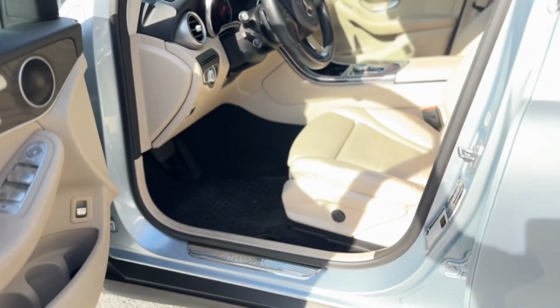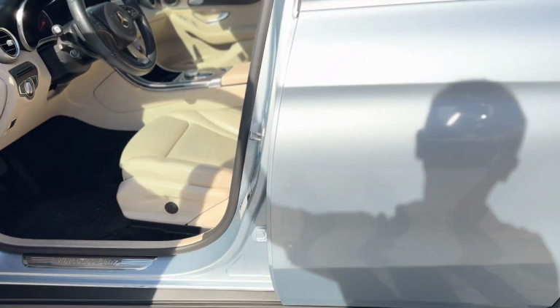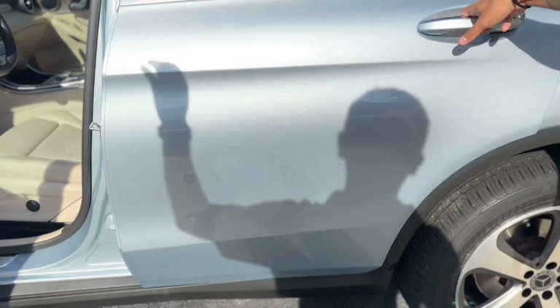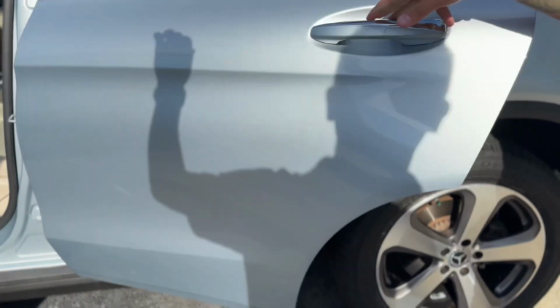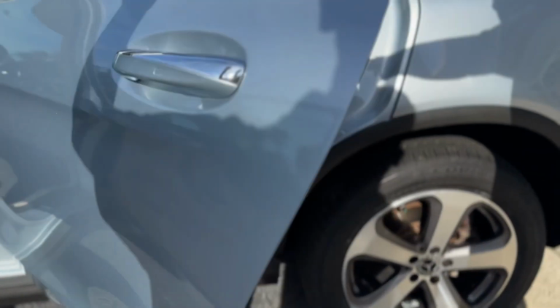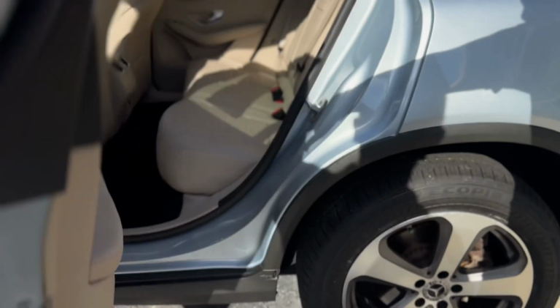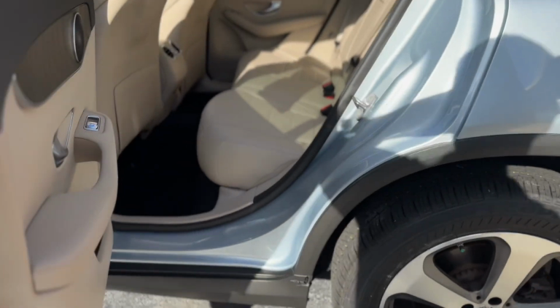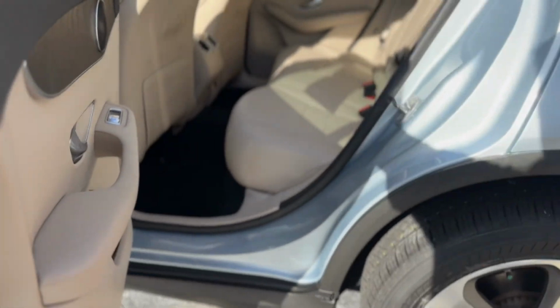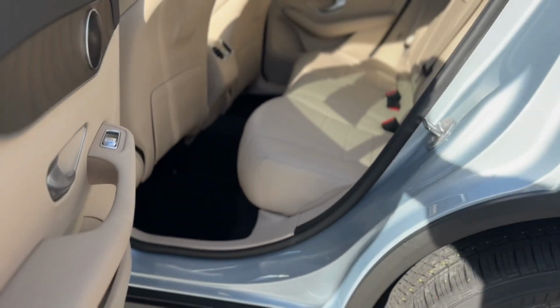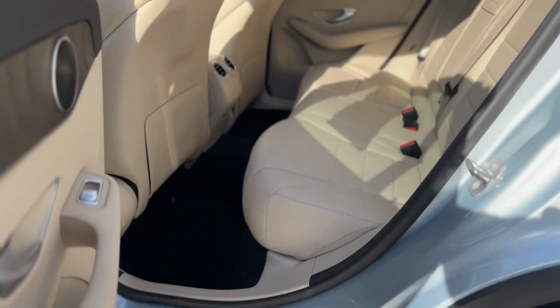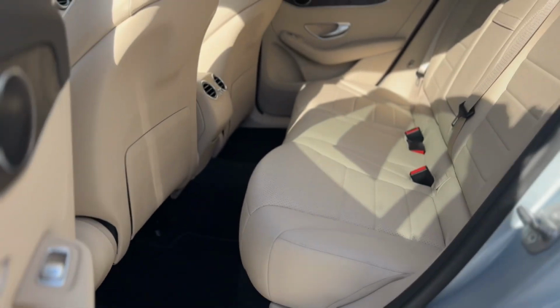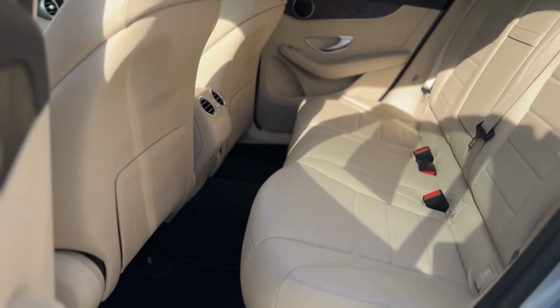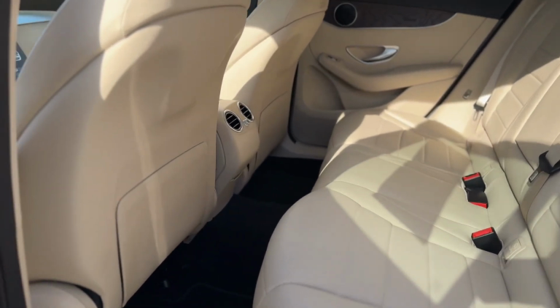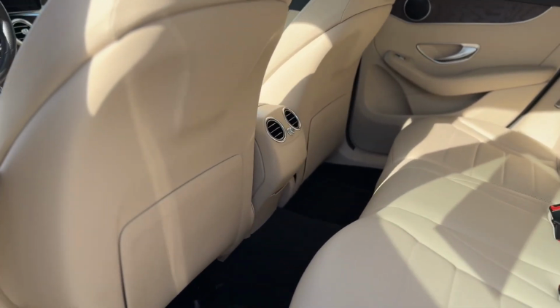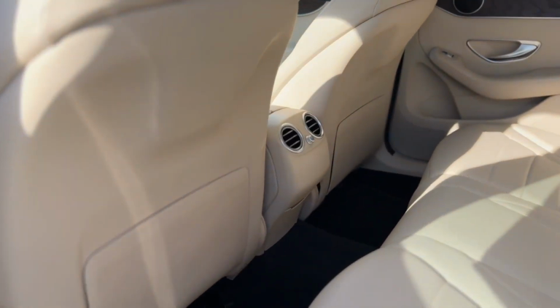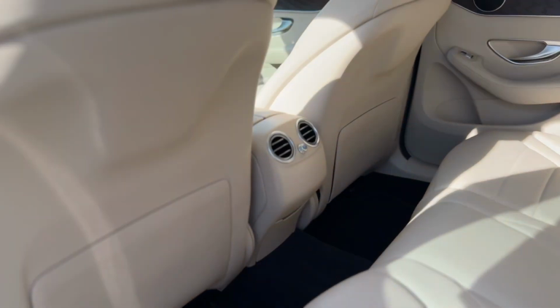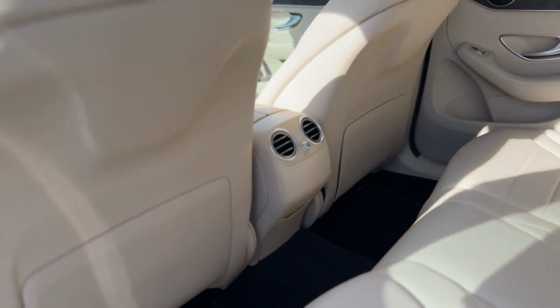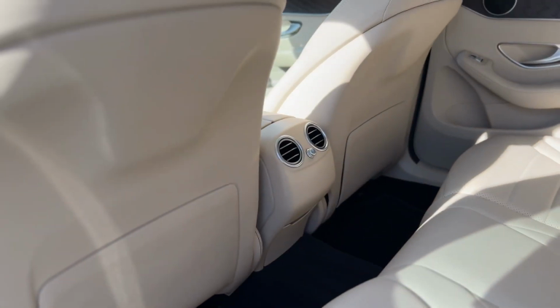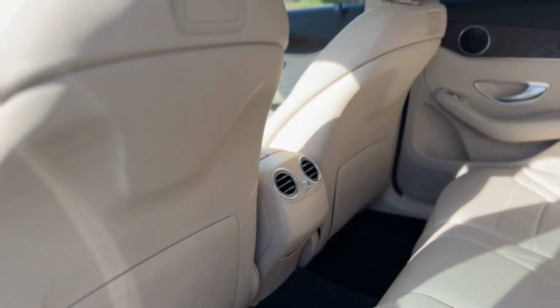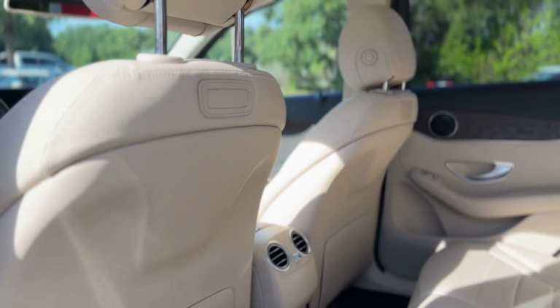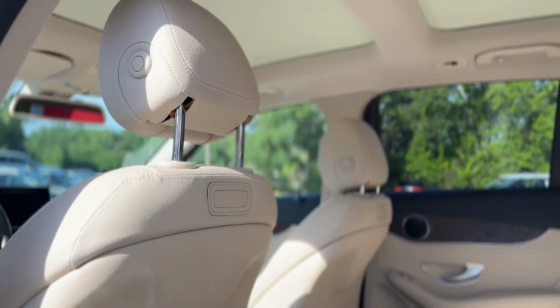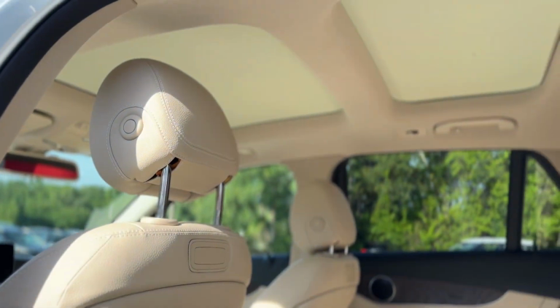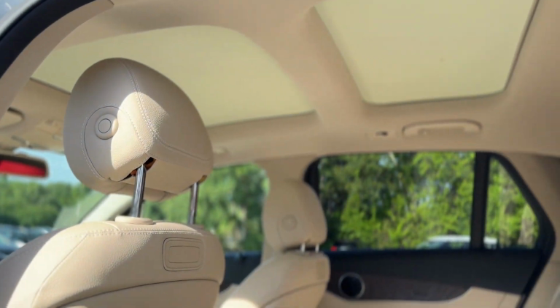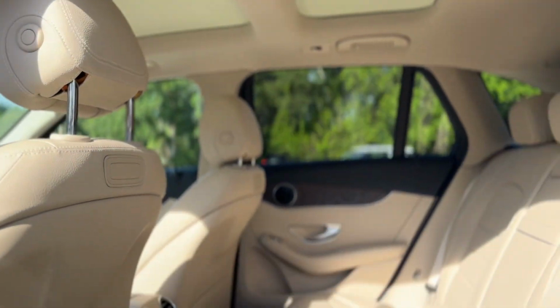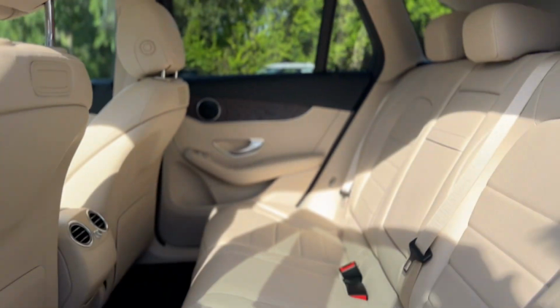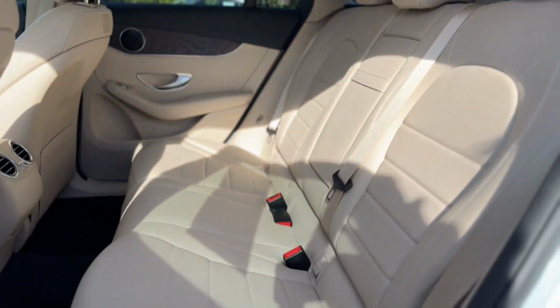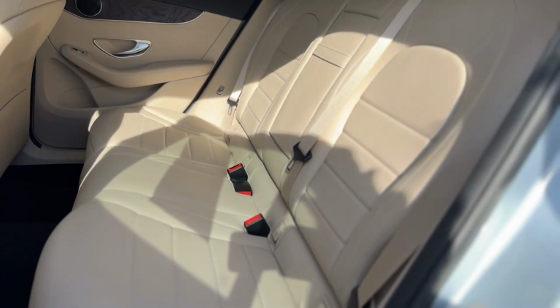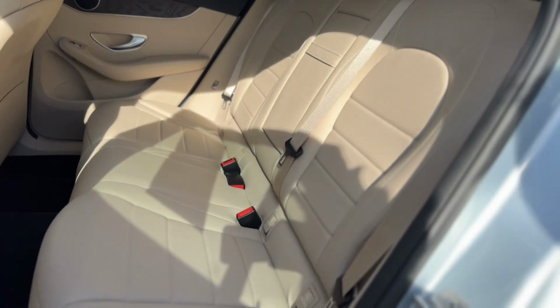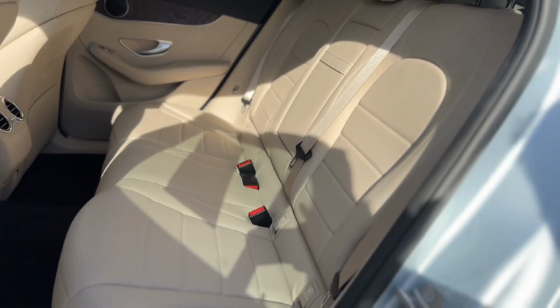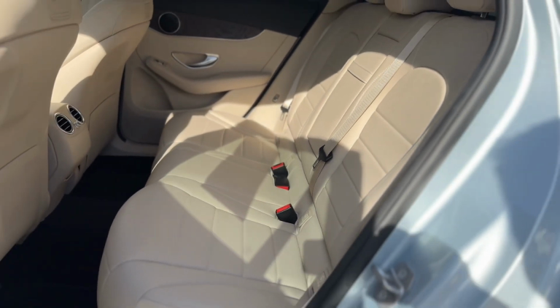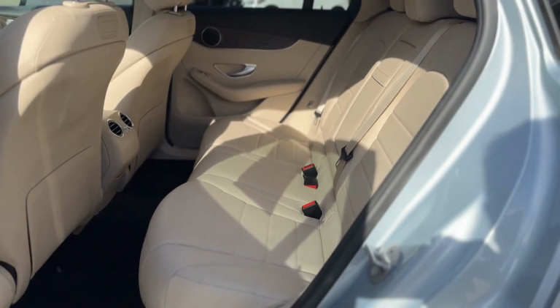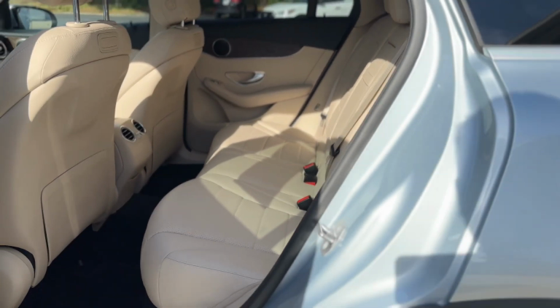Let's move into the back. As you can see from the center console, you've got air vents as well as an armrest for the rear passengers, and a nice panoramic roof.